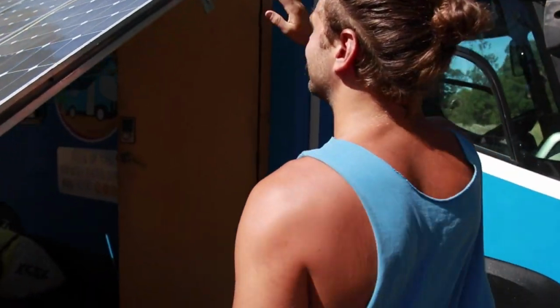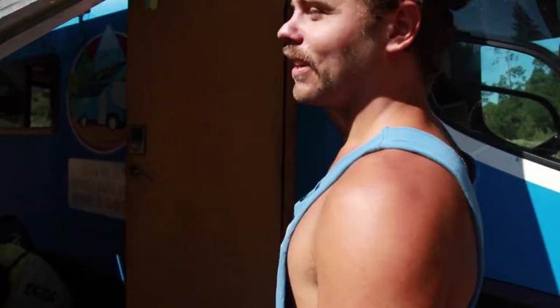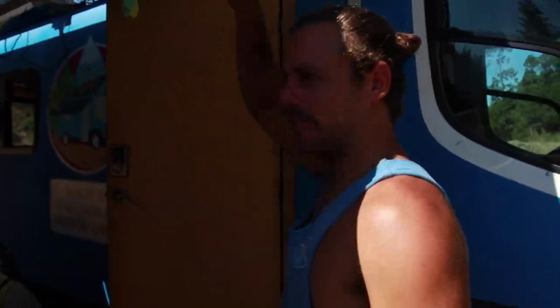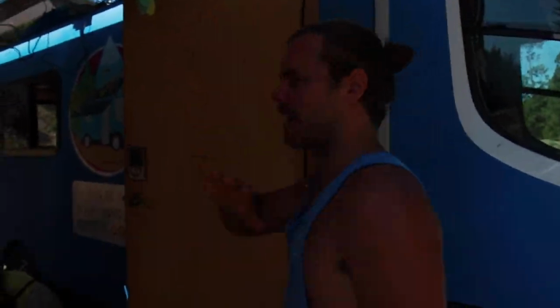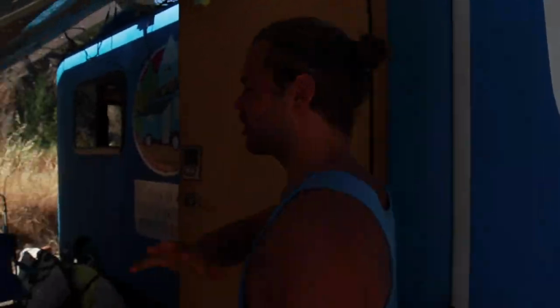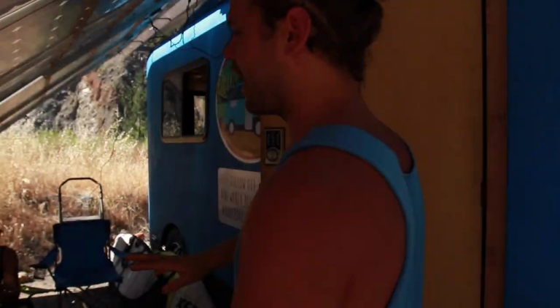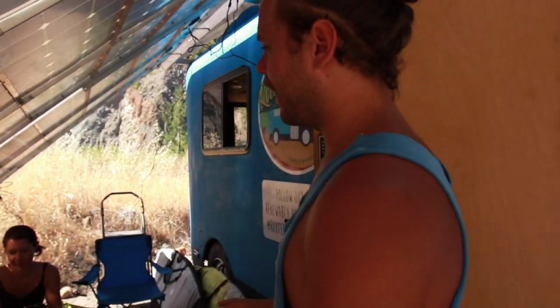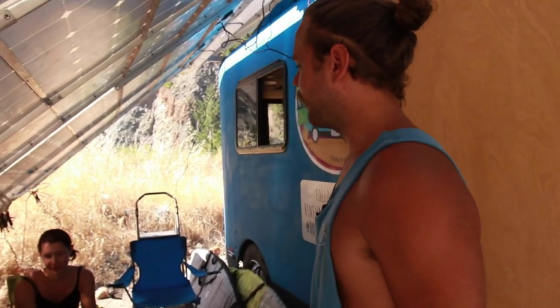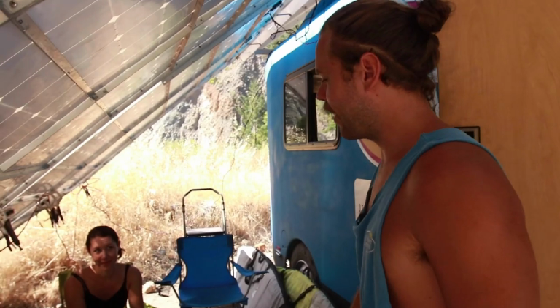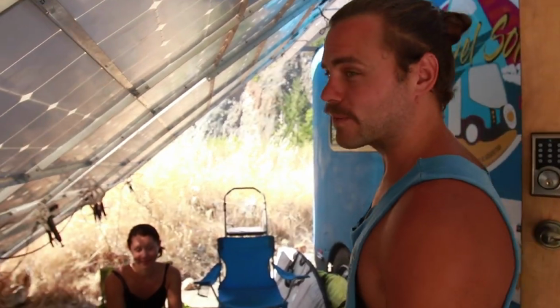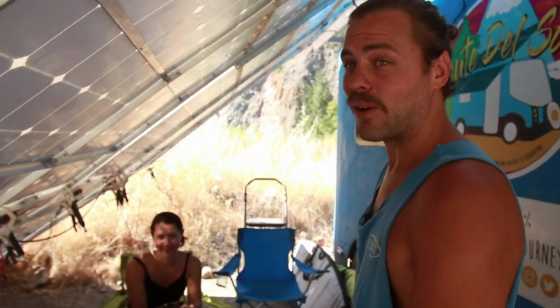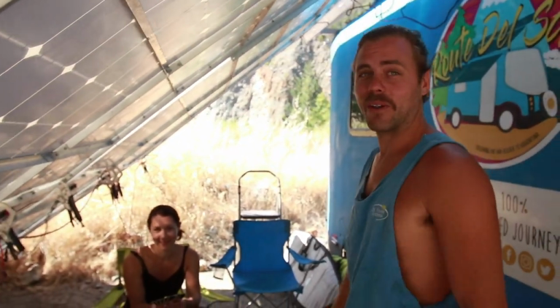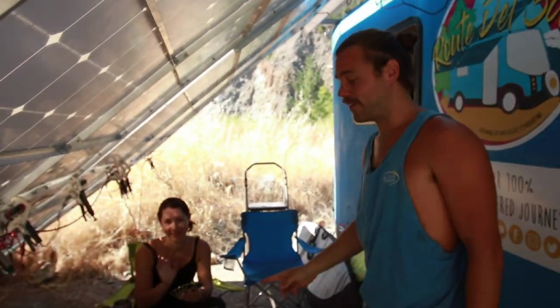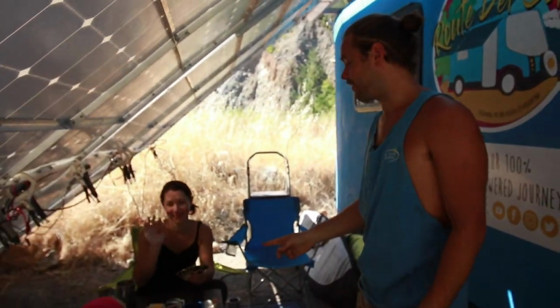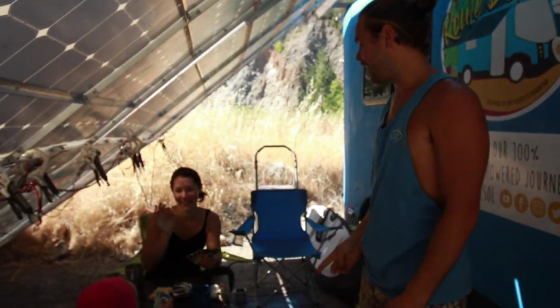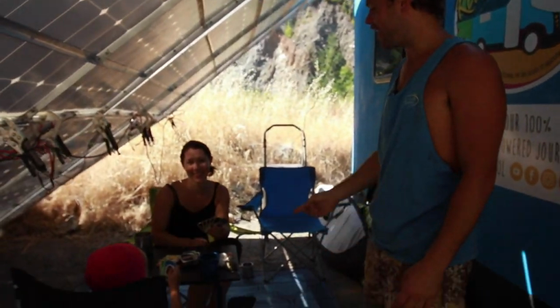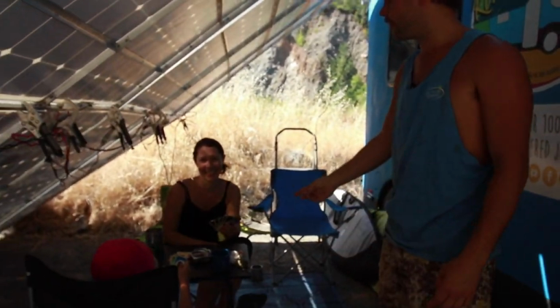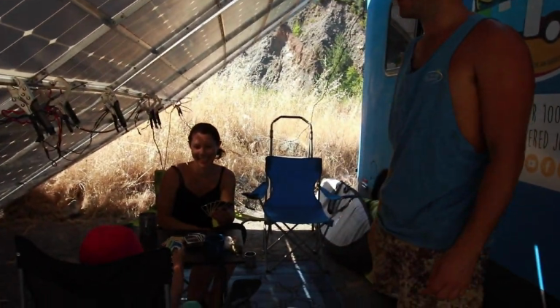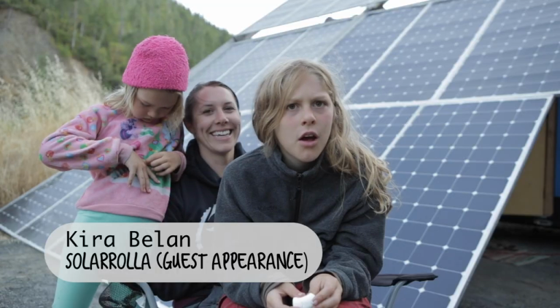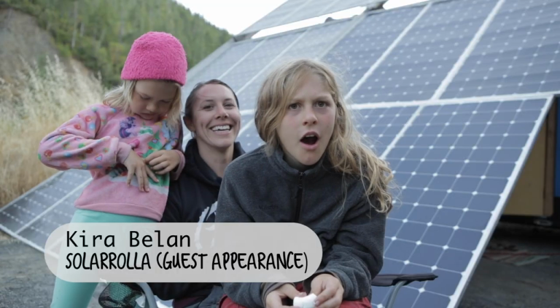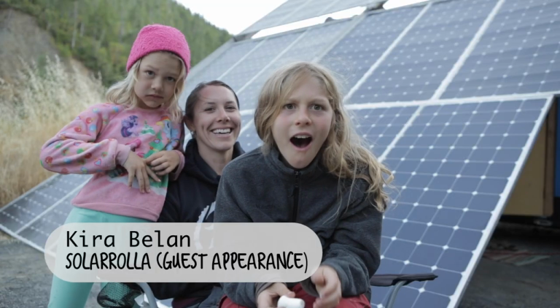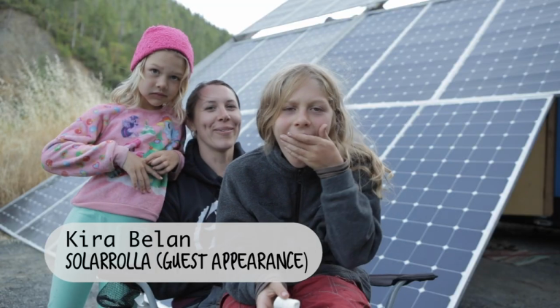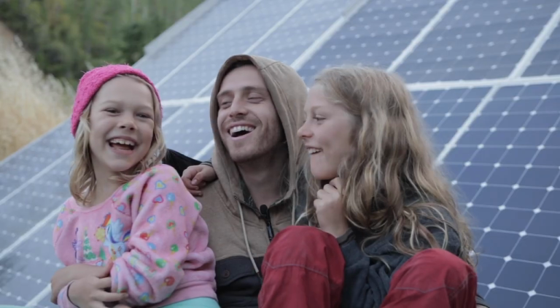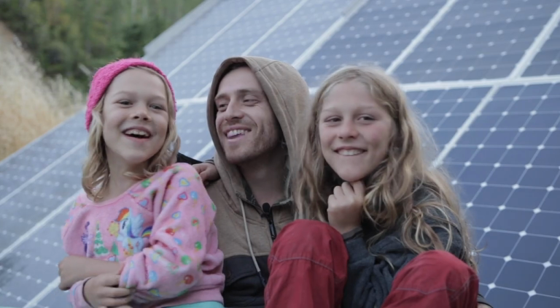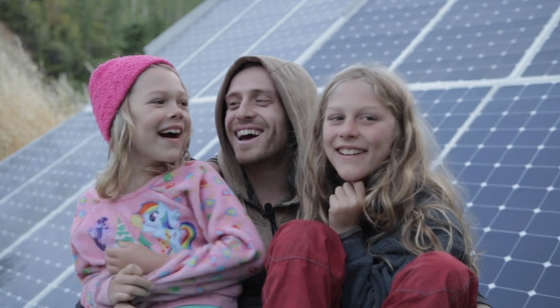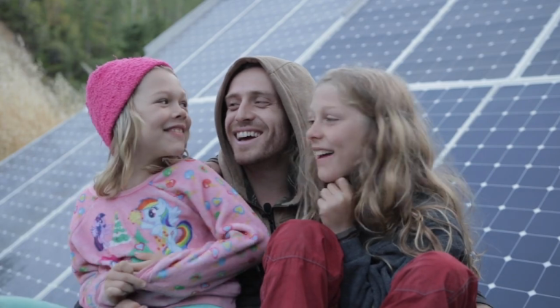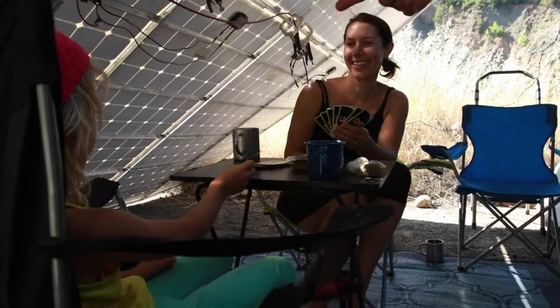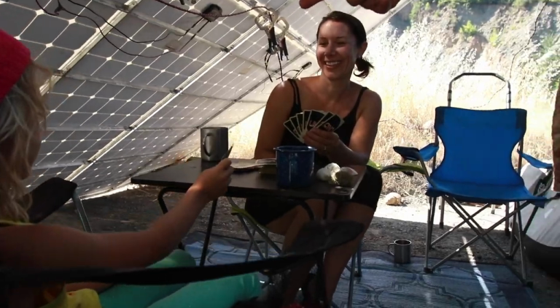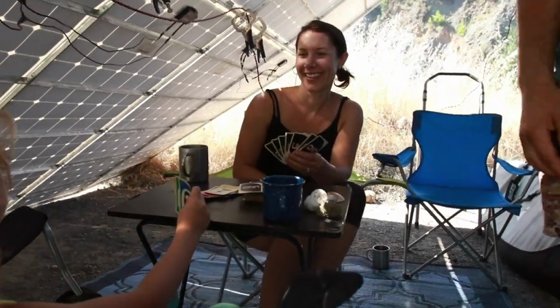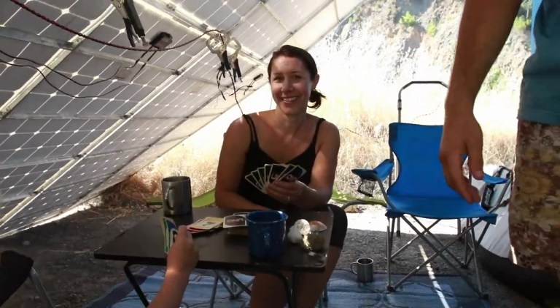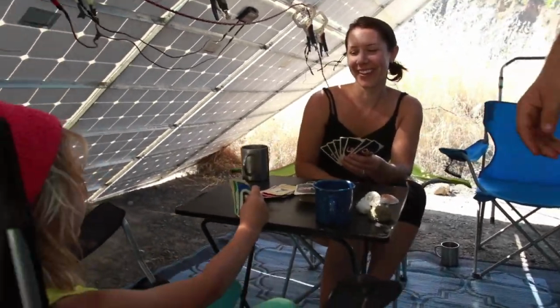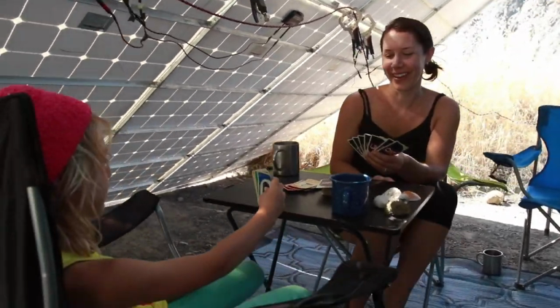Our solar panels create this shaded area, and we've got our friends from Solar Roller here visiting right now. They're playing a game. This is Kira and Brooke, and Brooke's probably winning because she's really good at this — she is winning.